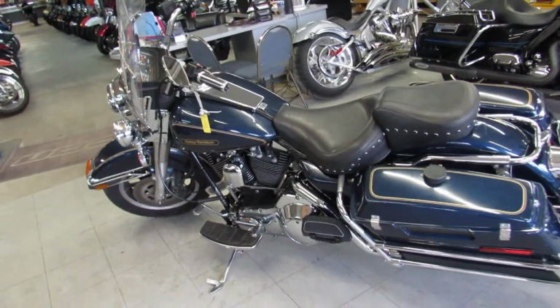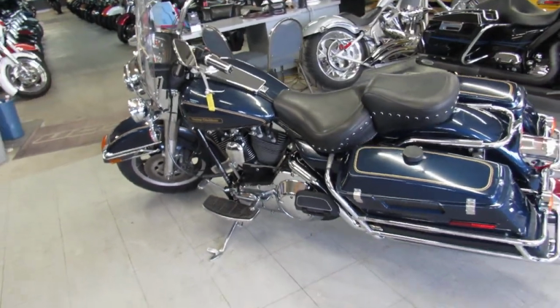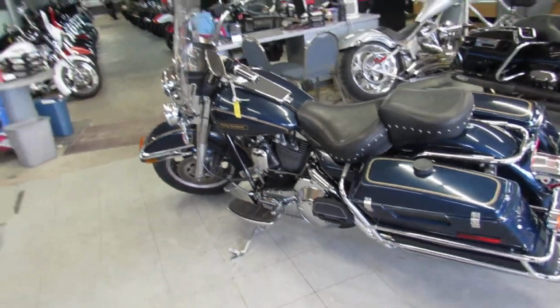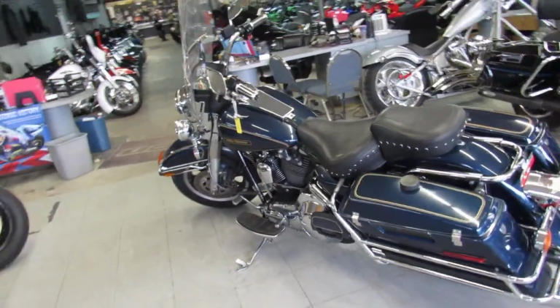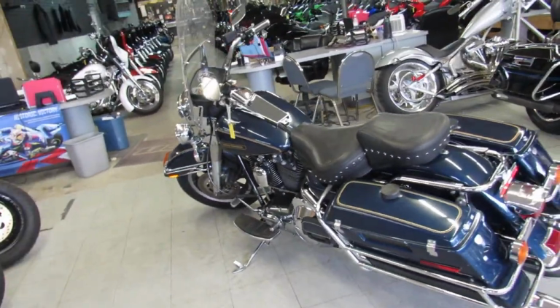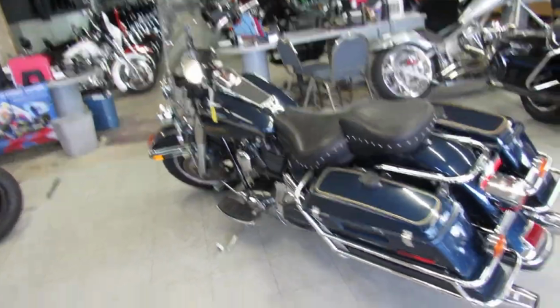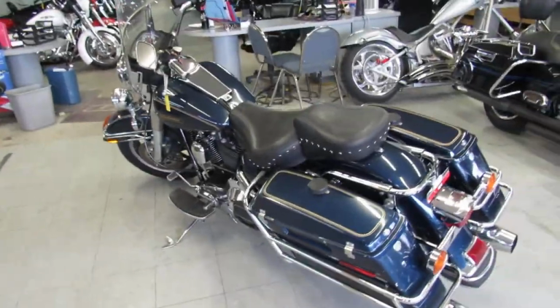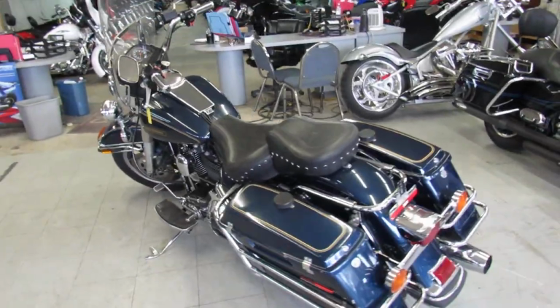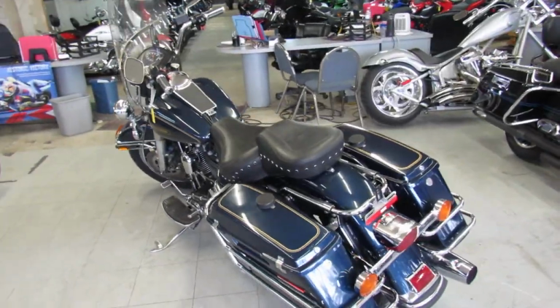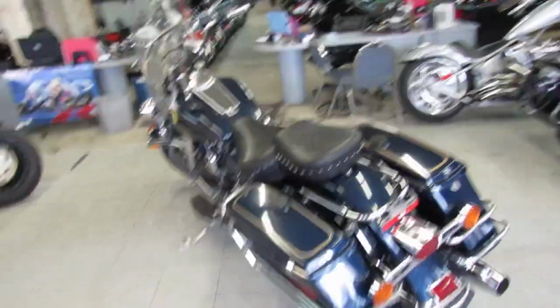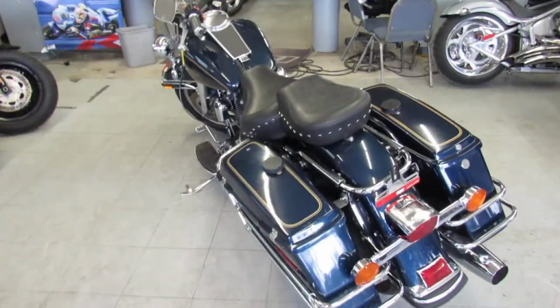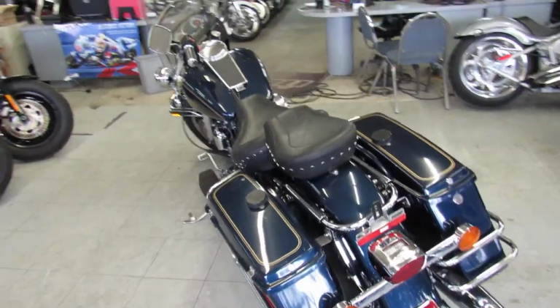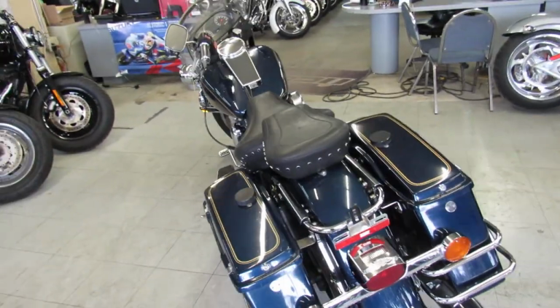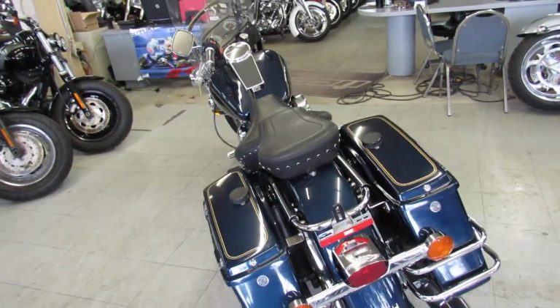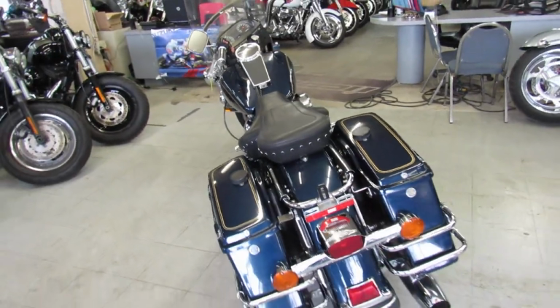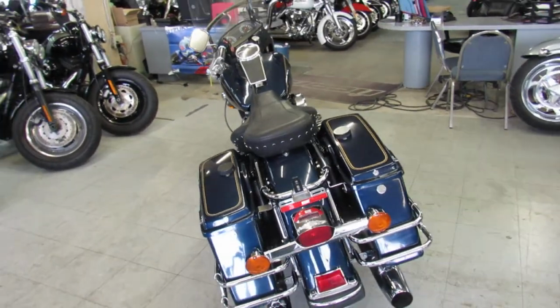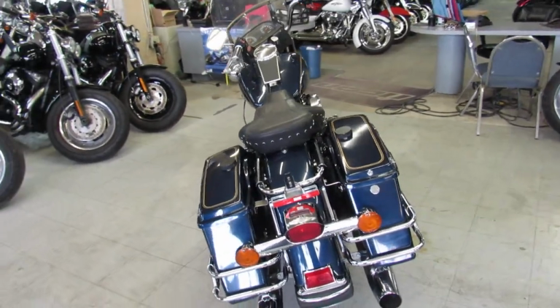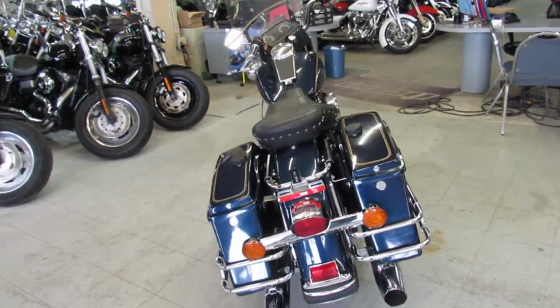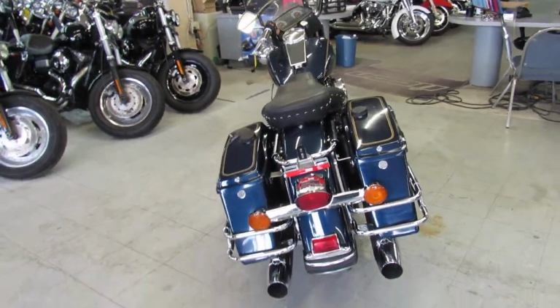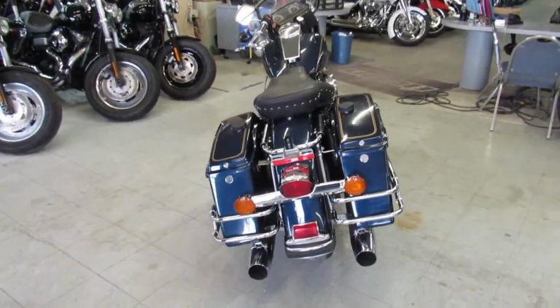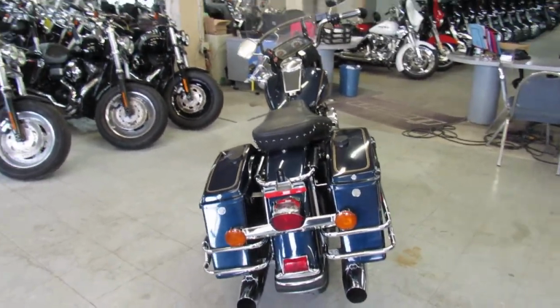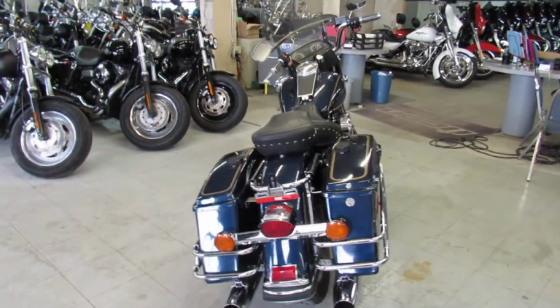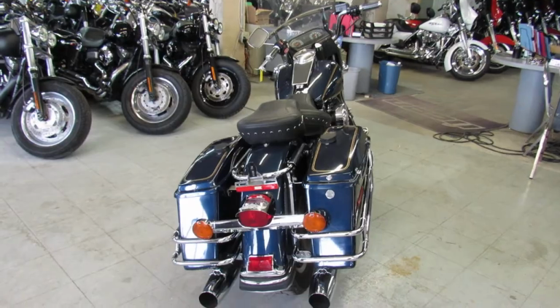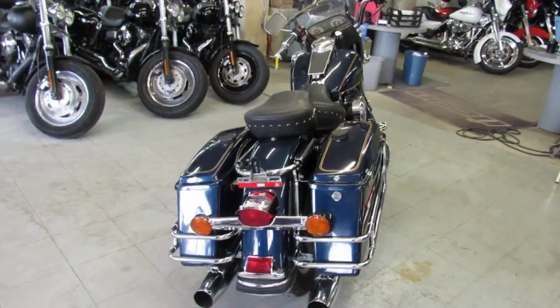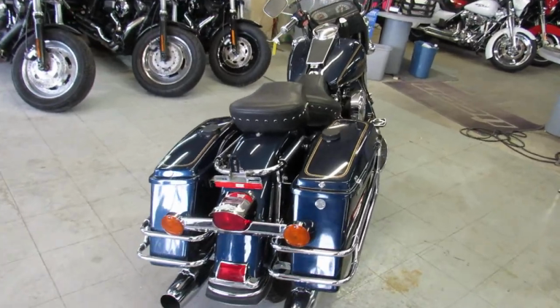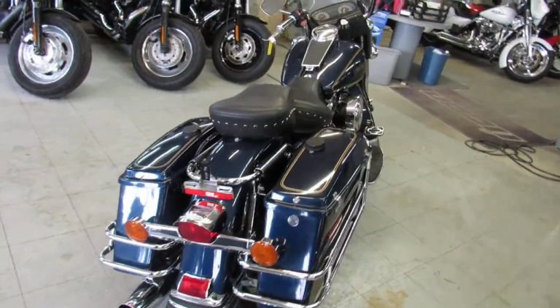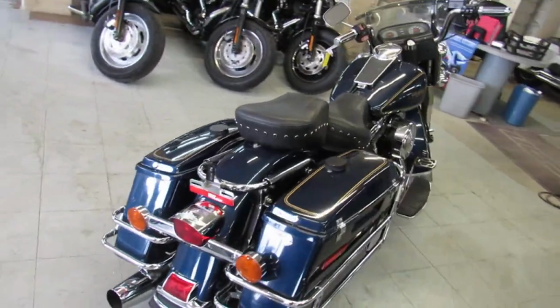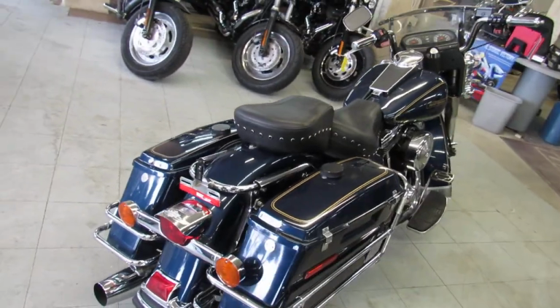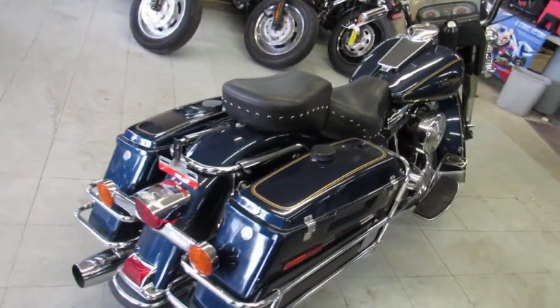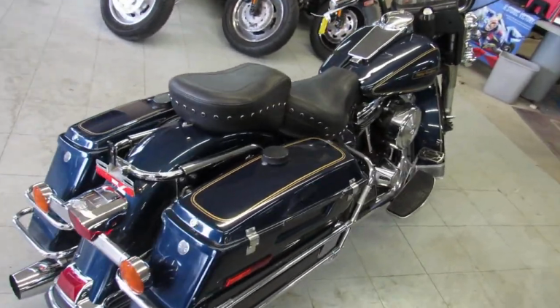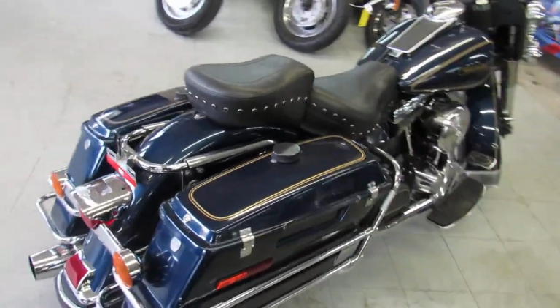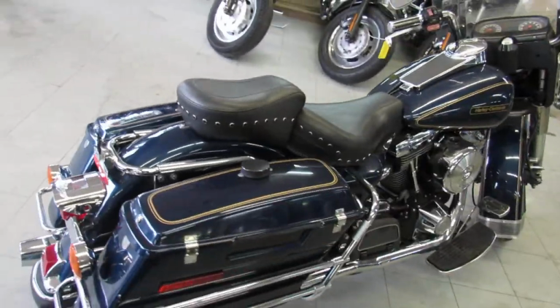Hey guys, this is ApprovalPowerSports.com here. We got over 350 used Harleys in our showroom for sale. Today I'm going to show you this really cool one — it's a 95 Harley Davidson Electra Glide with only 39,613 miles.